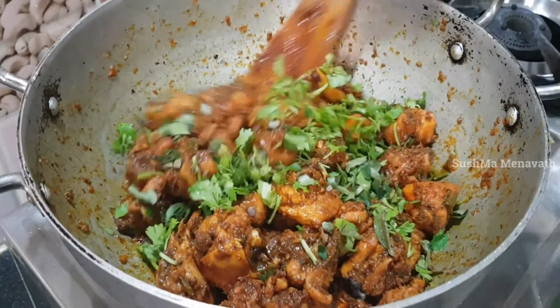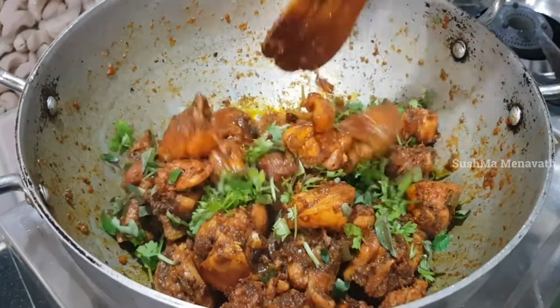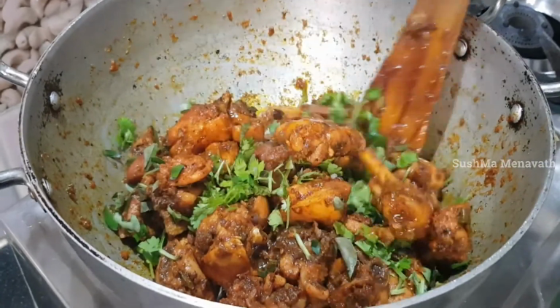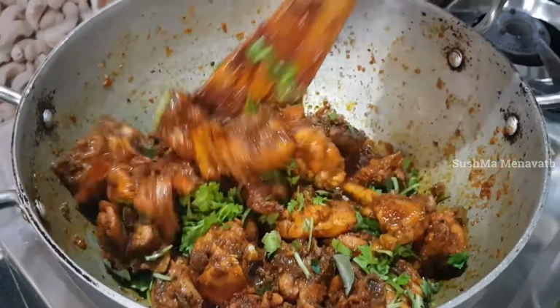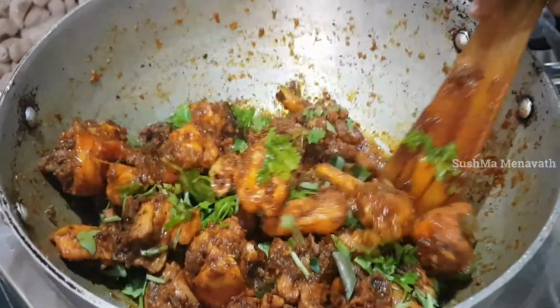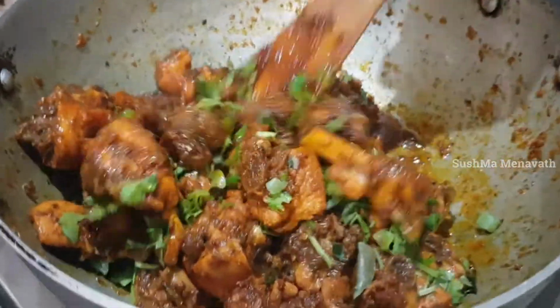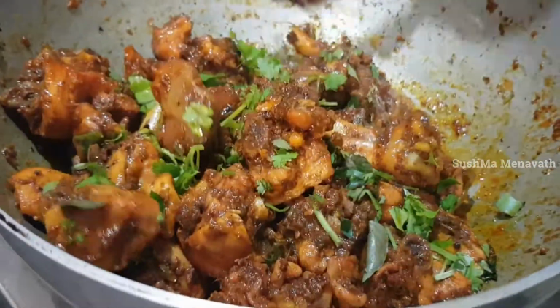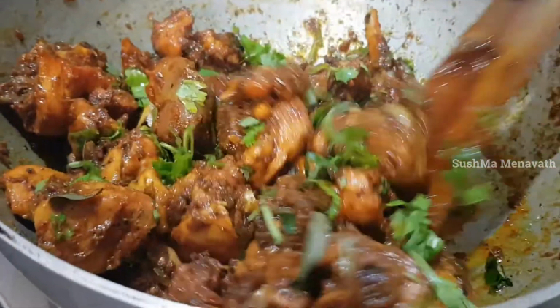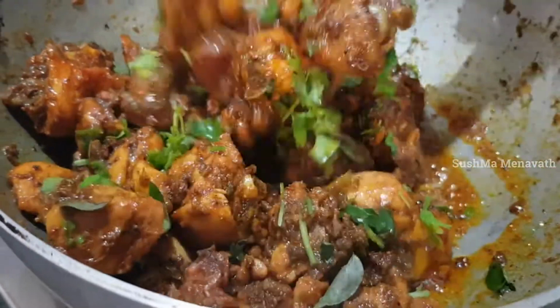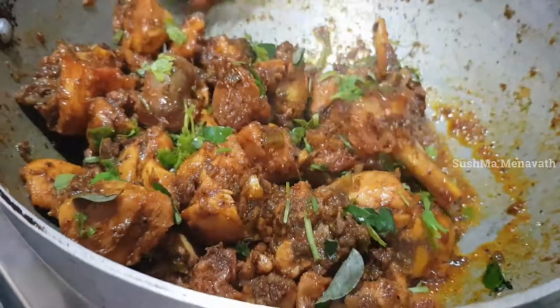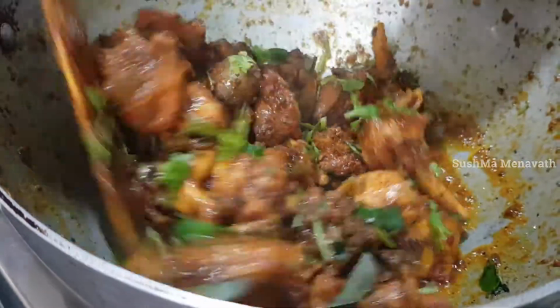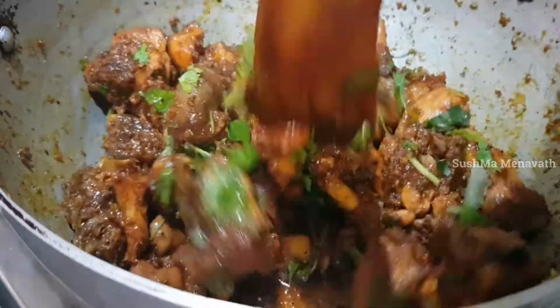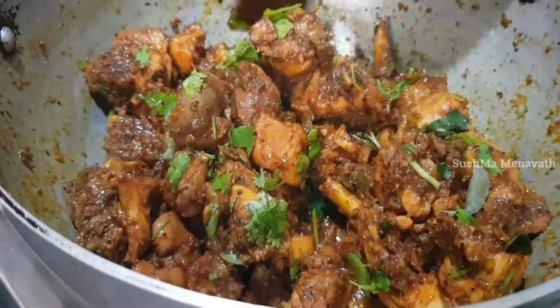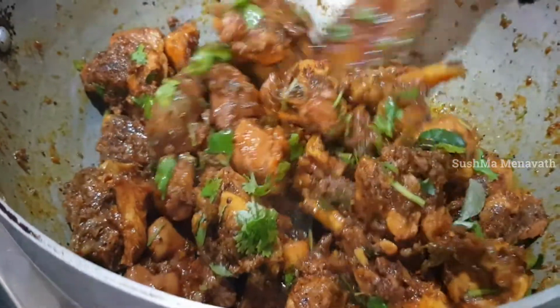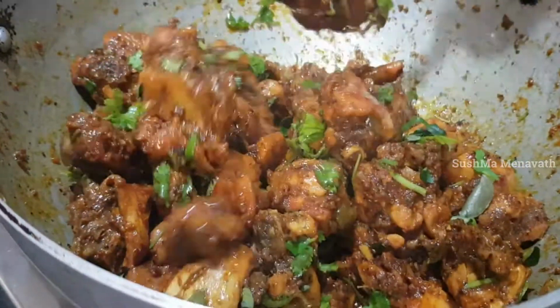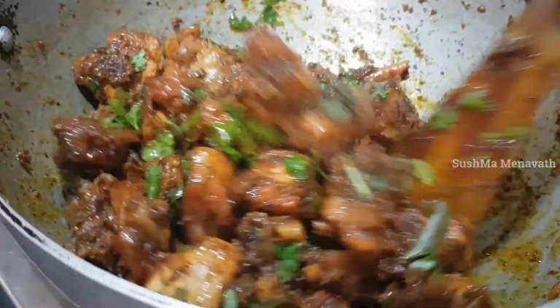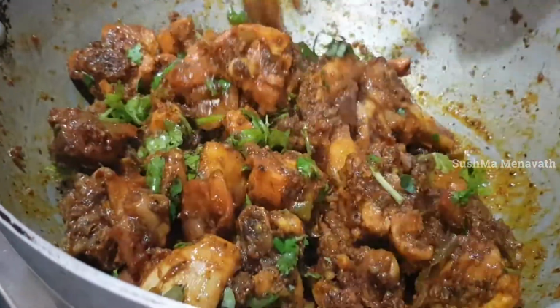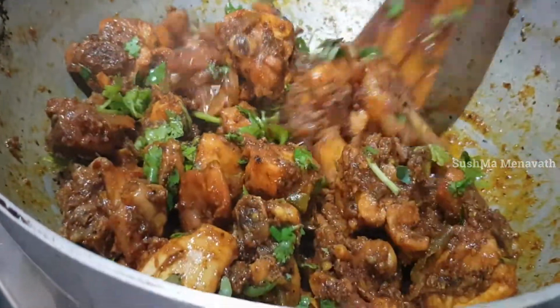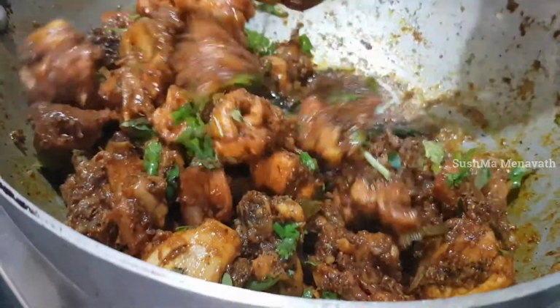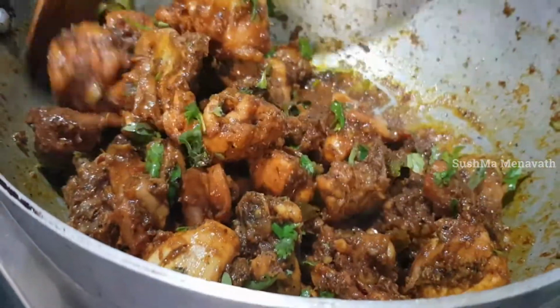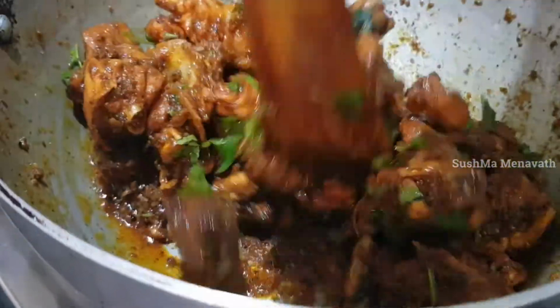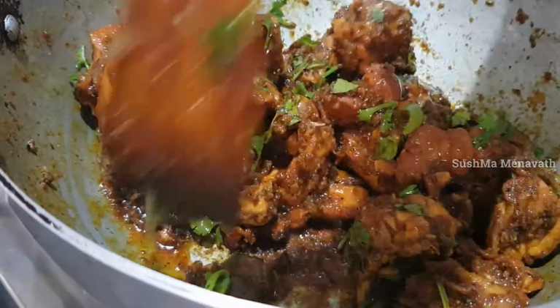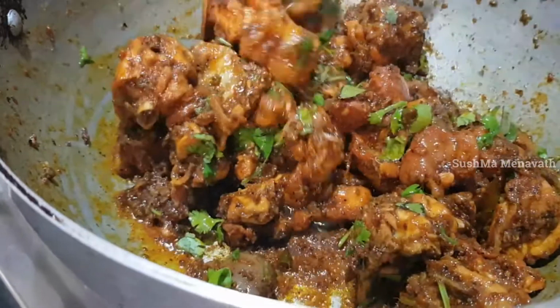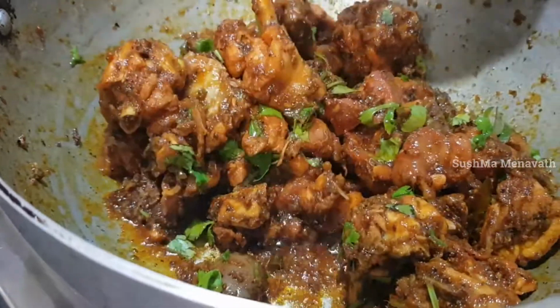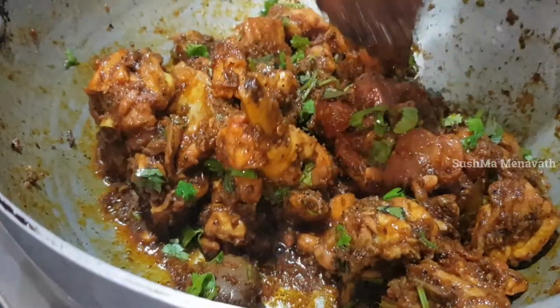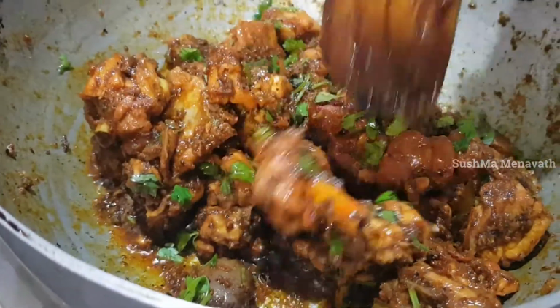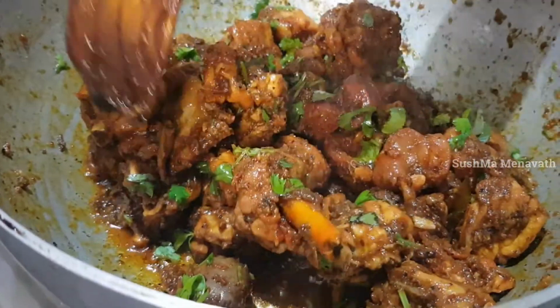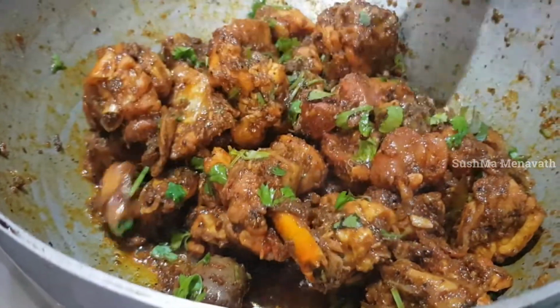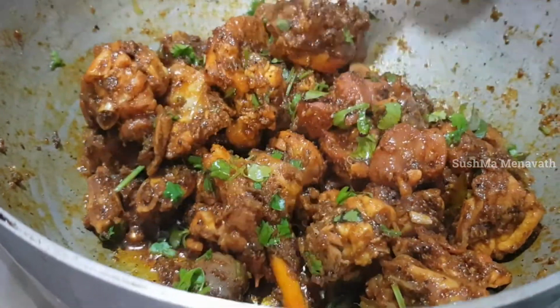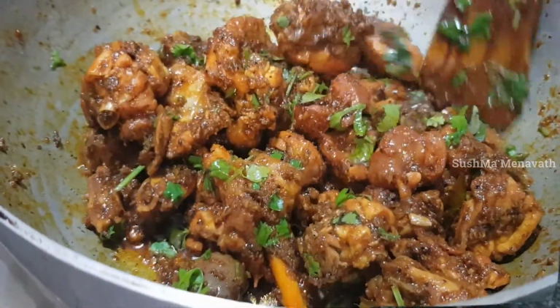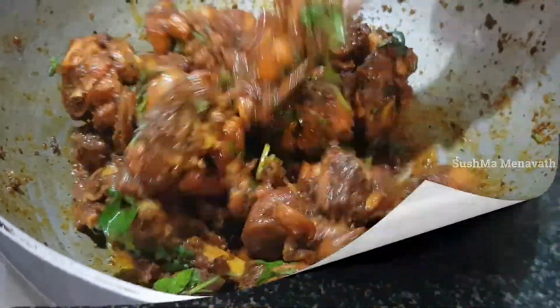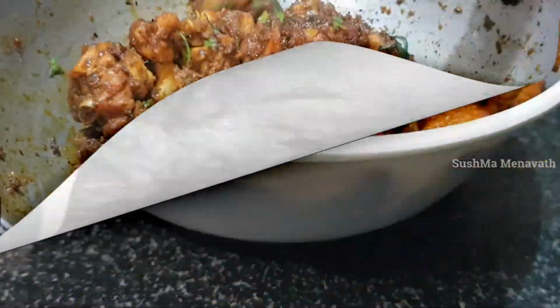Add the curry. Now we will stir it in the bowl.